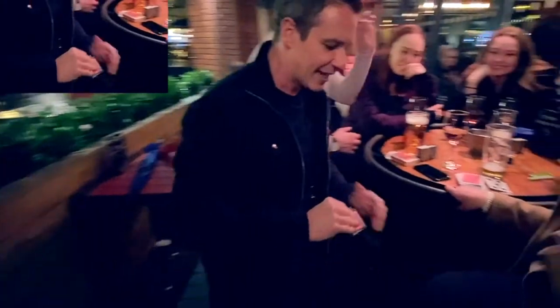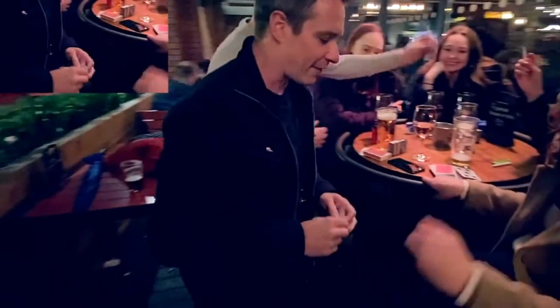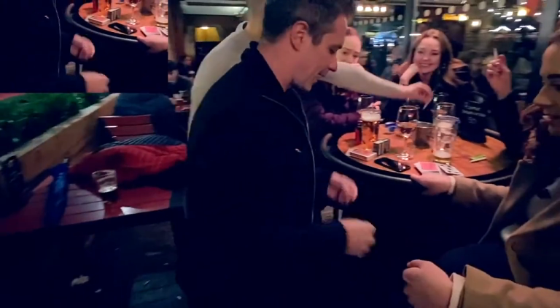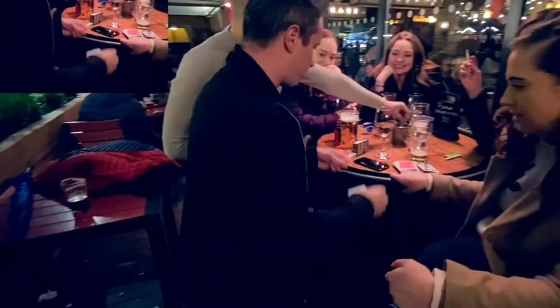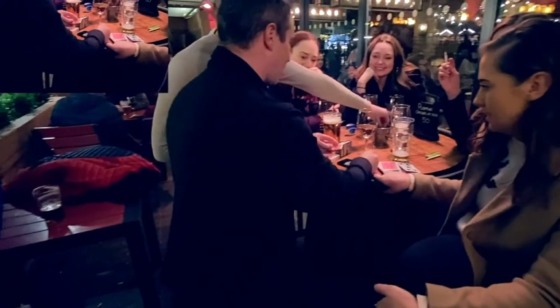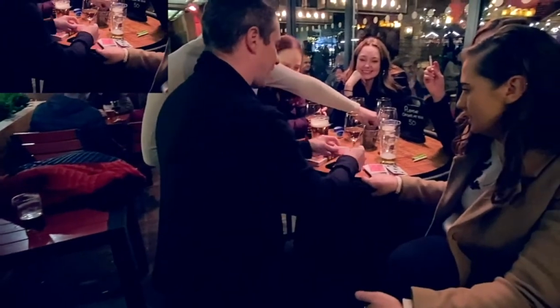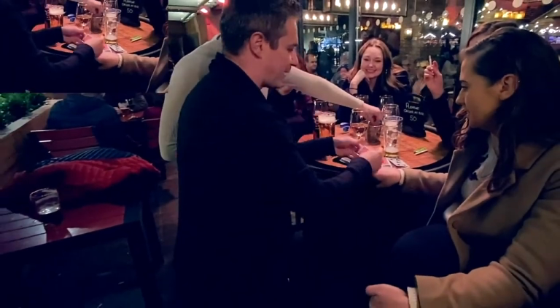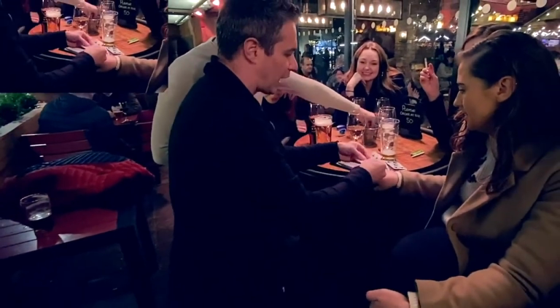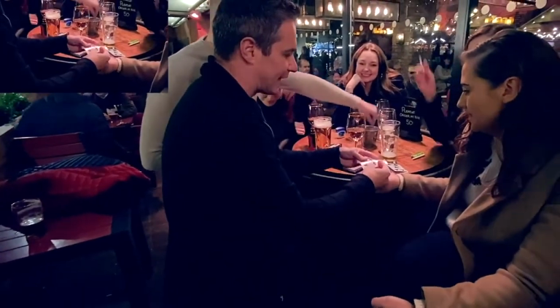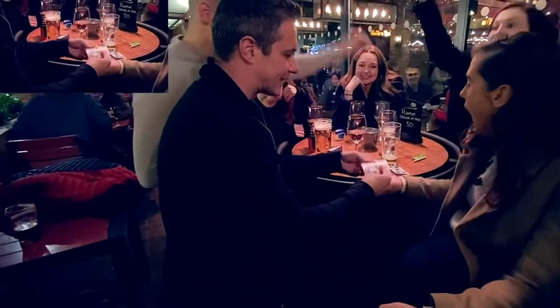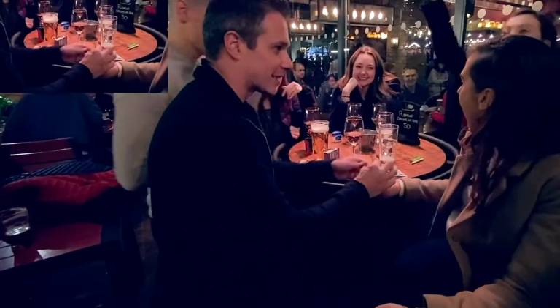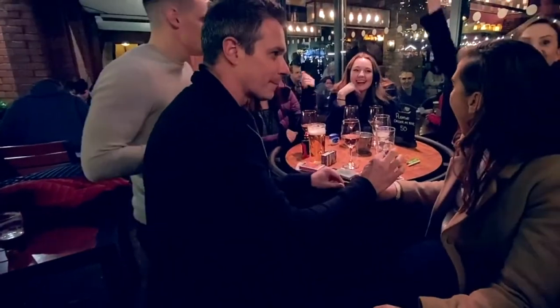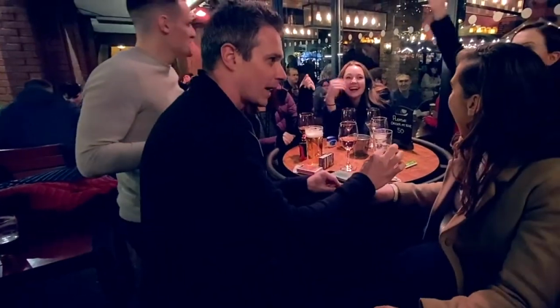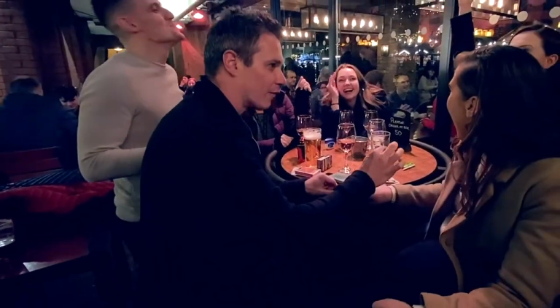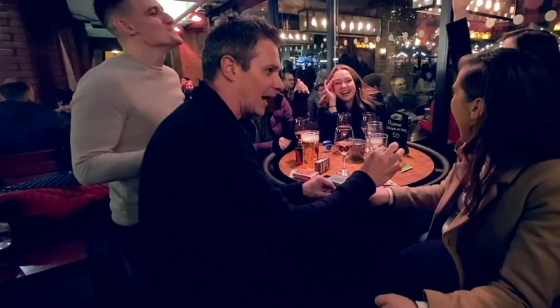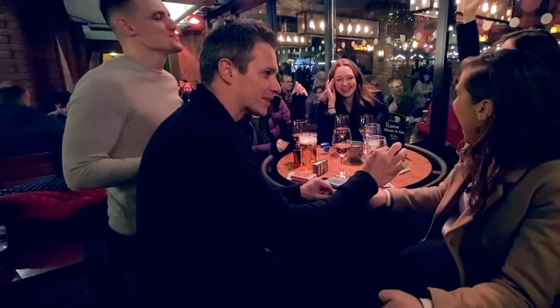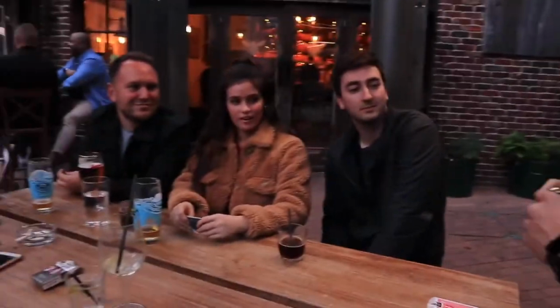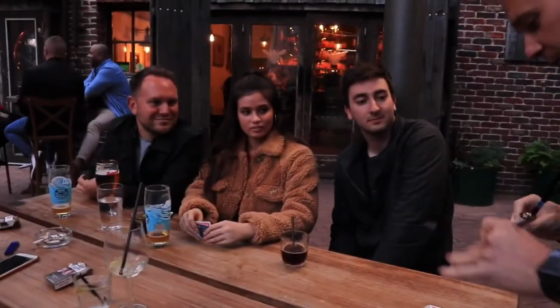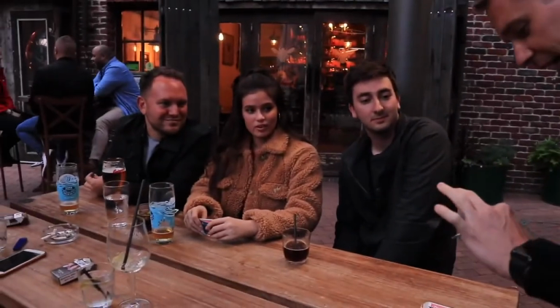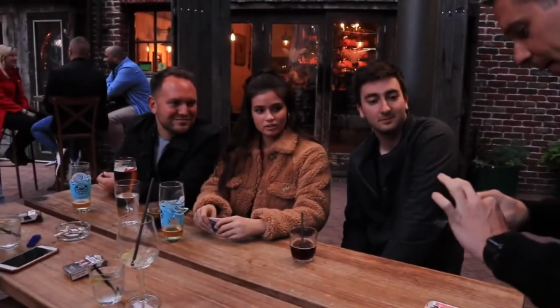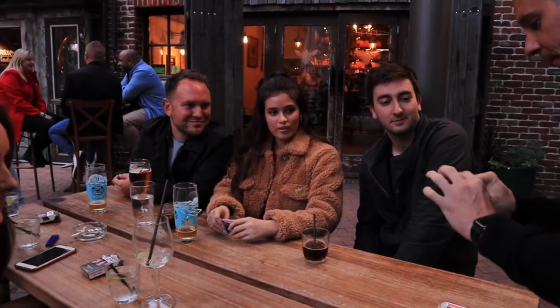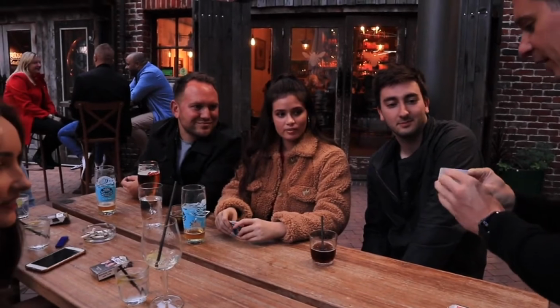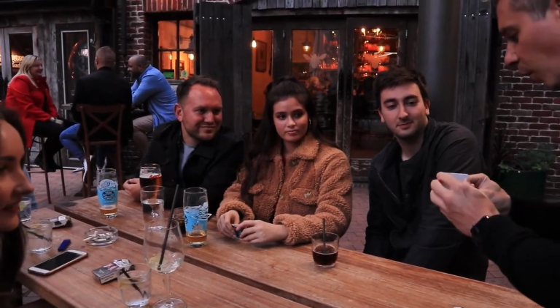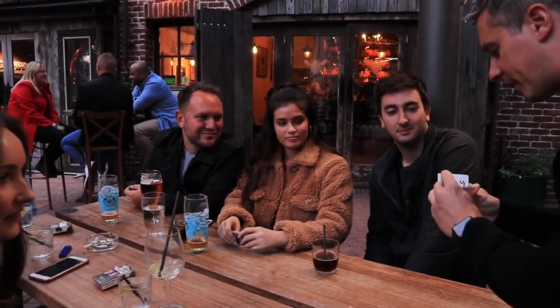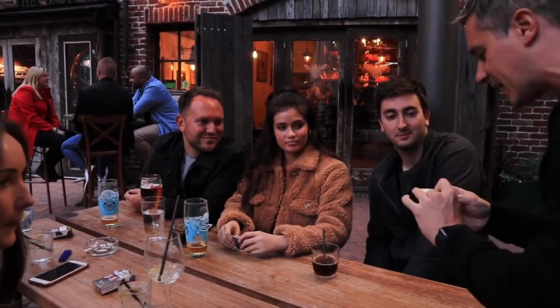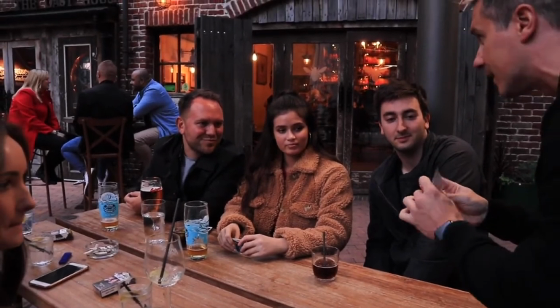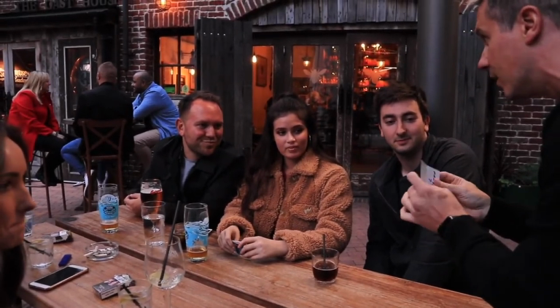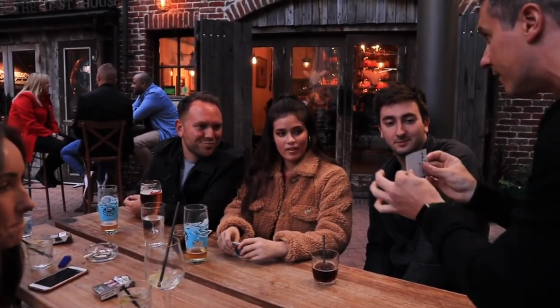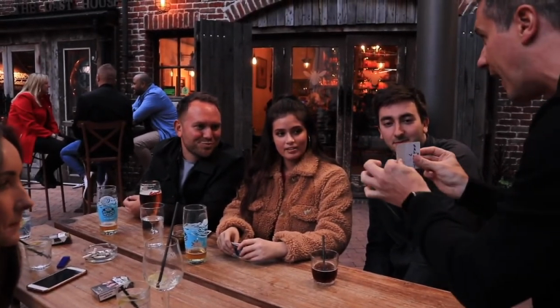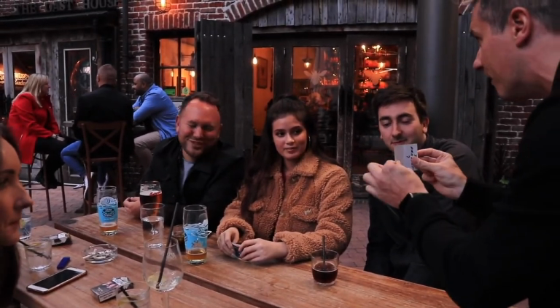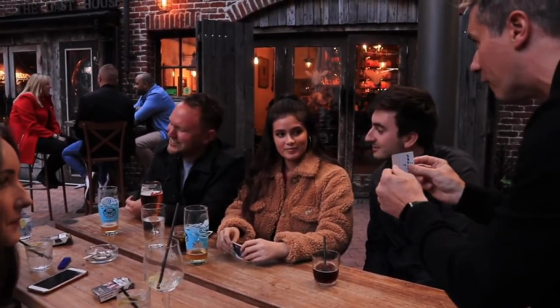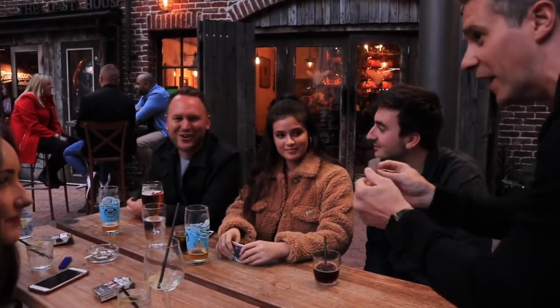If I pull the card out, that should be your card, the six of clubs. To pull it out, I predicted one thing on the inside — the five of clubs.